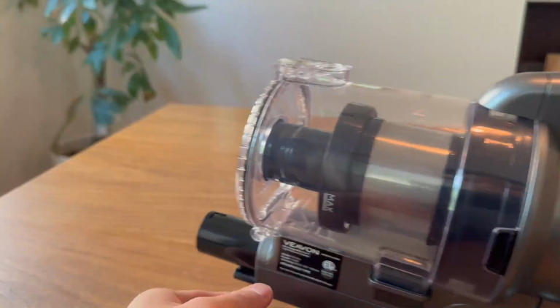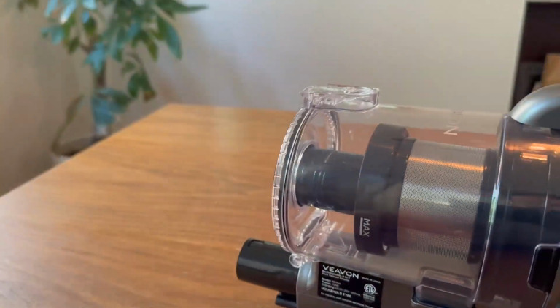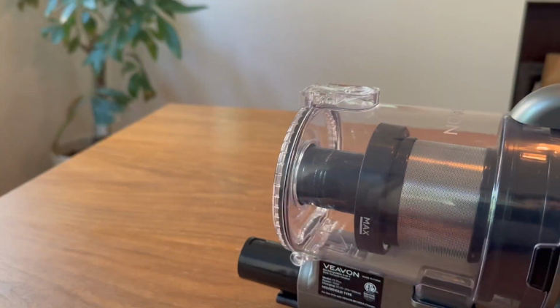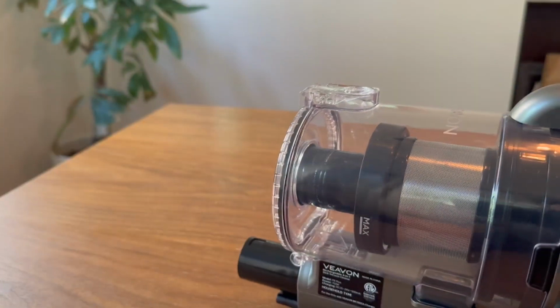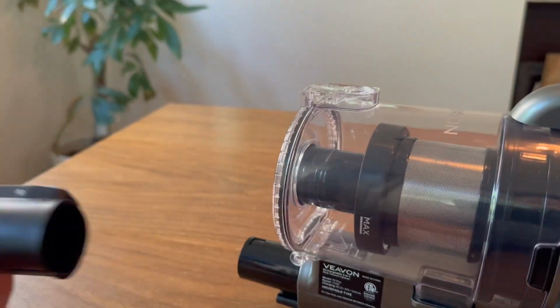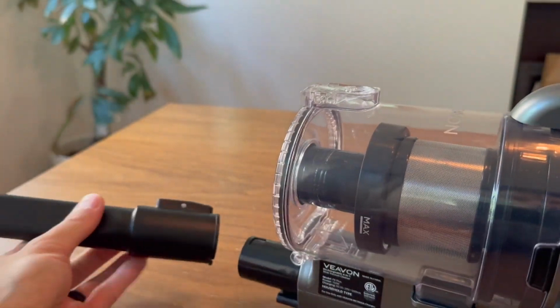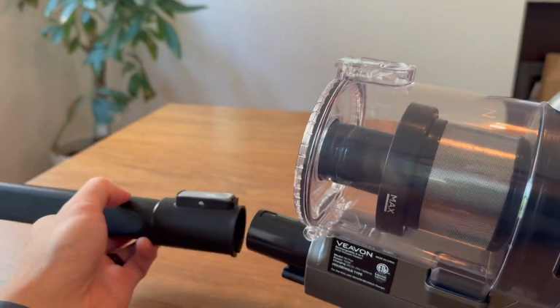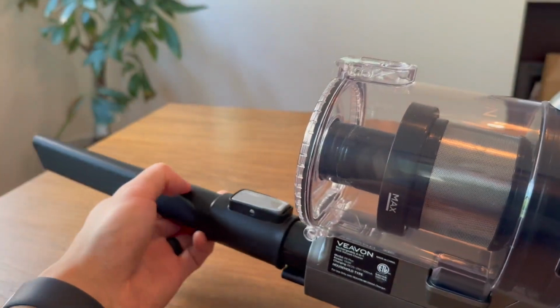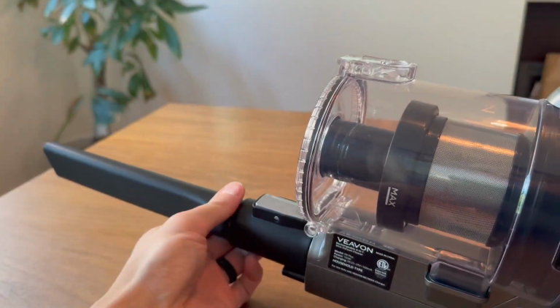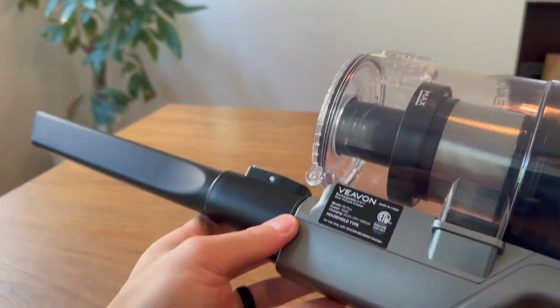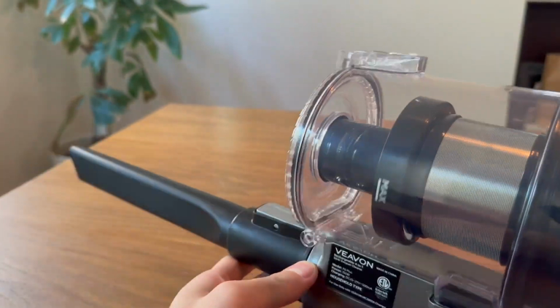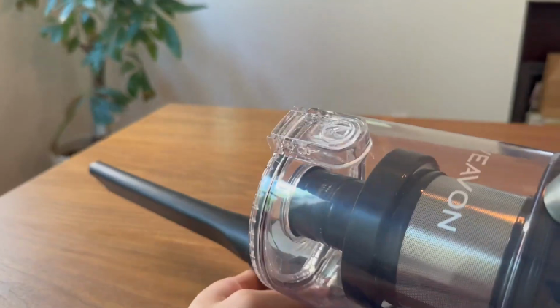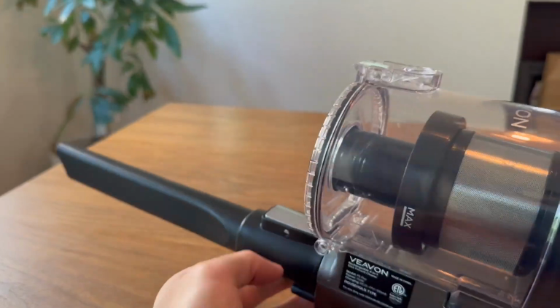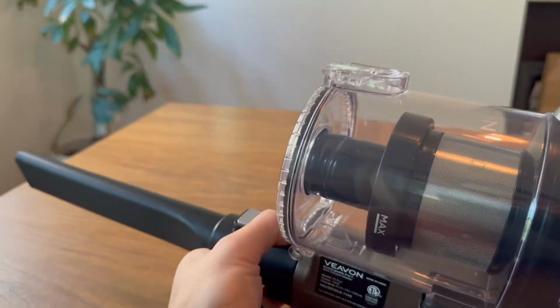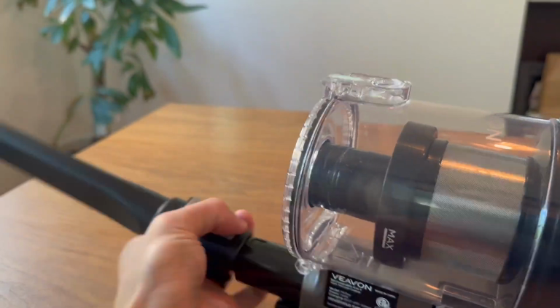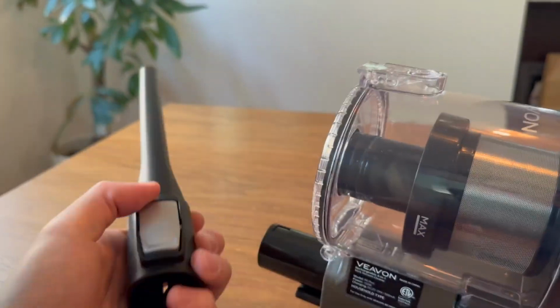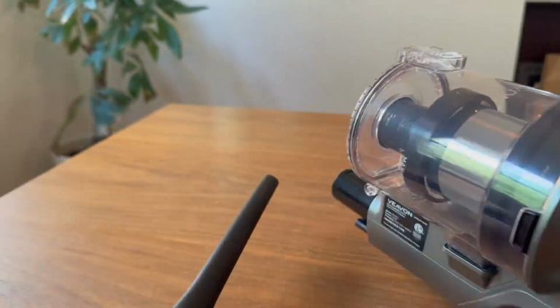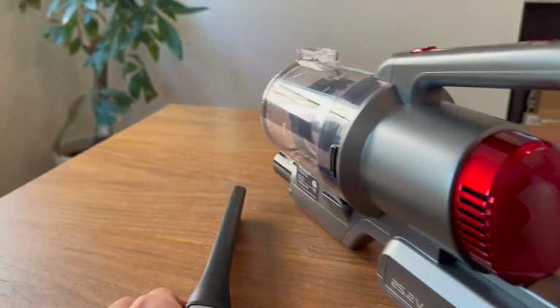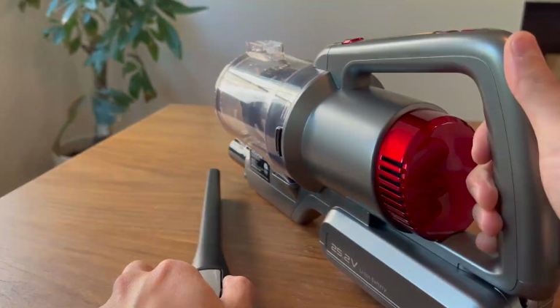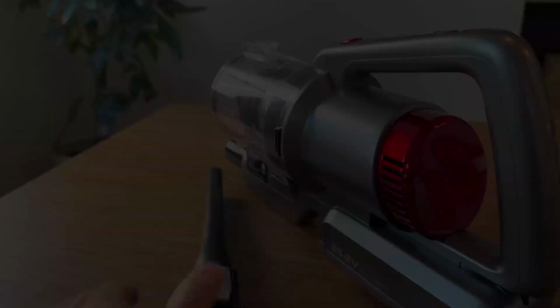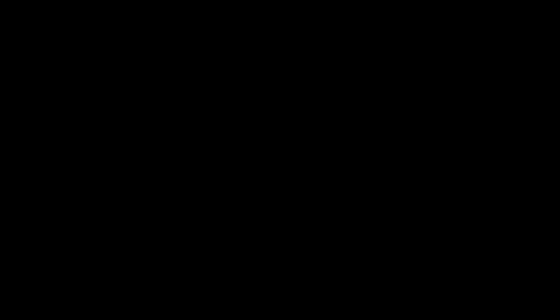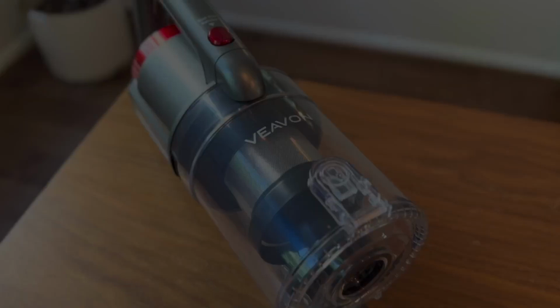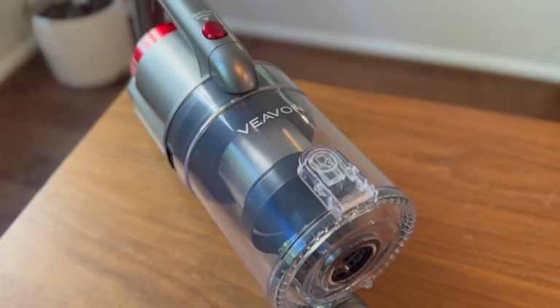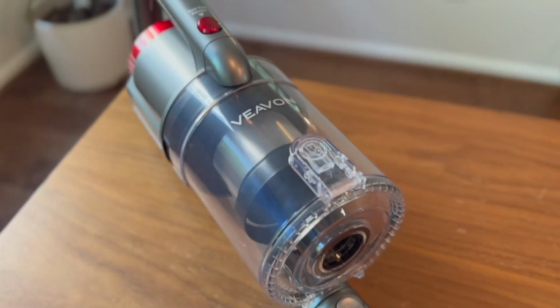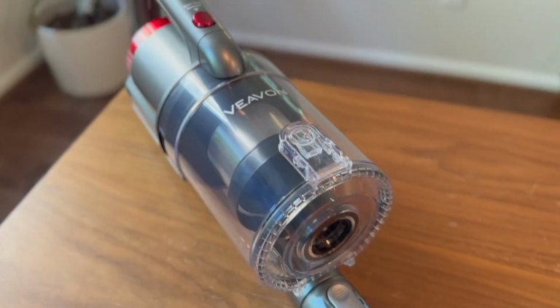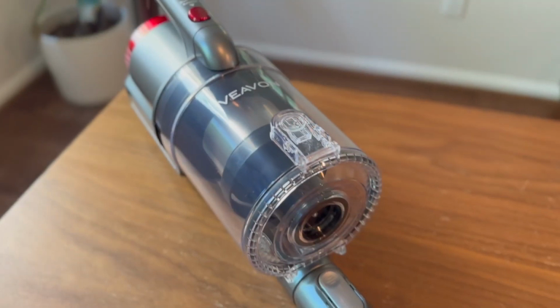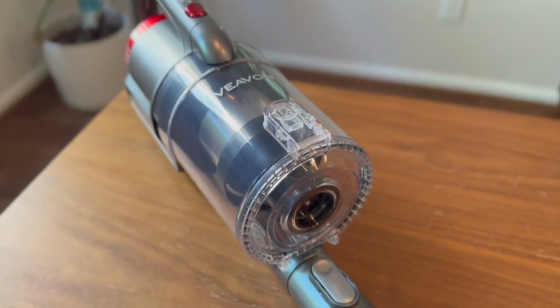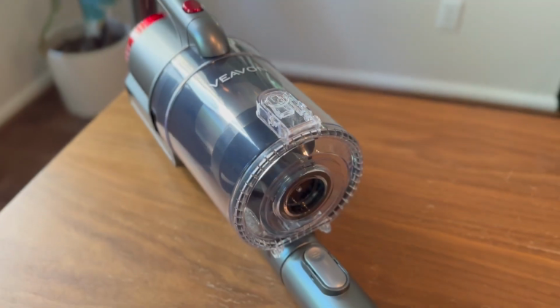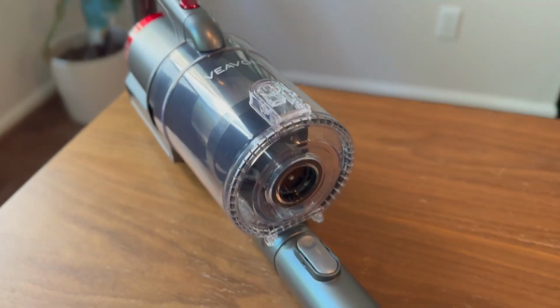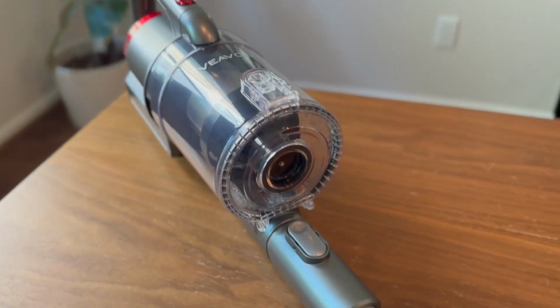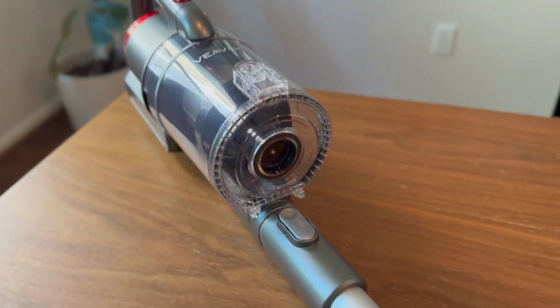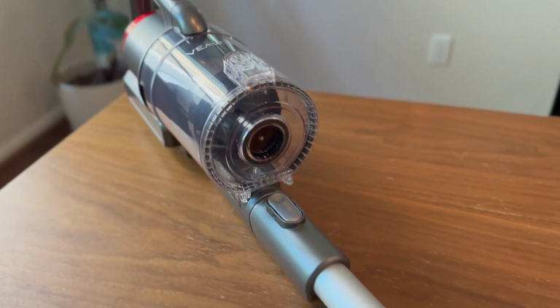Overall, the Vivon P8 Plus Cordless Vacuum Cleaner is a great choice for anyone looking for a powerful, long-lasting, and efficient vacuum cleaner for their home. Thank you.